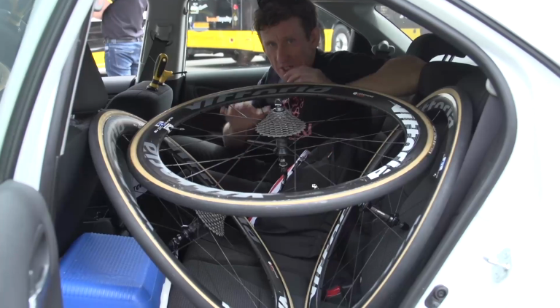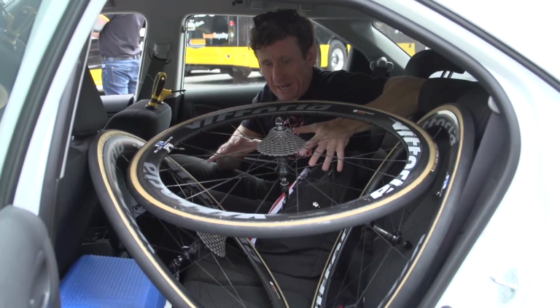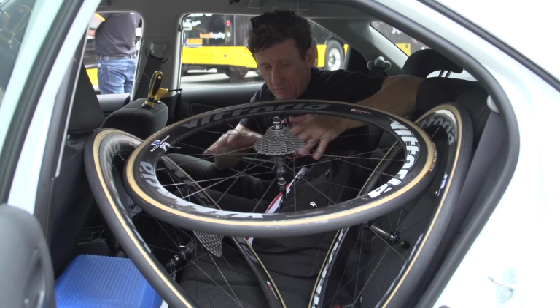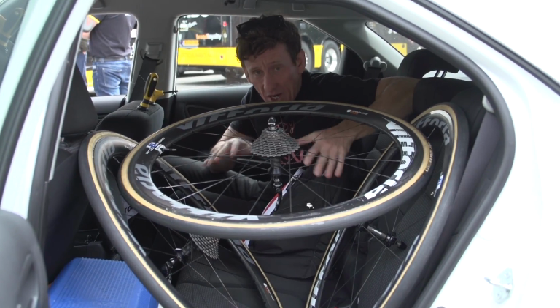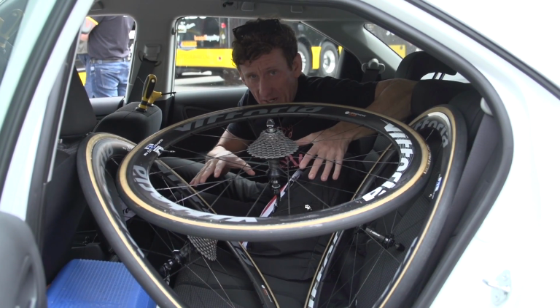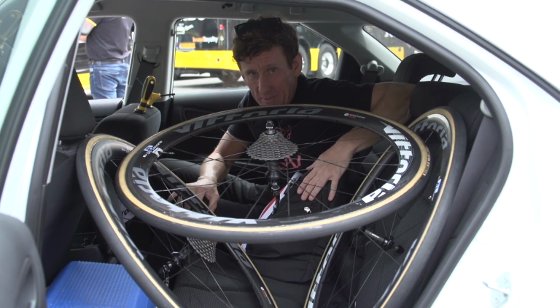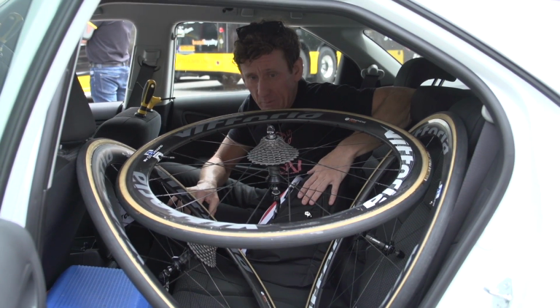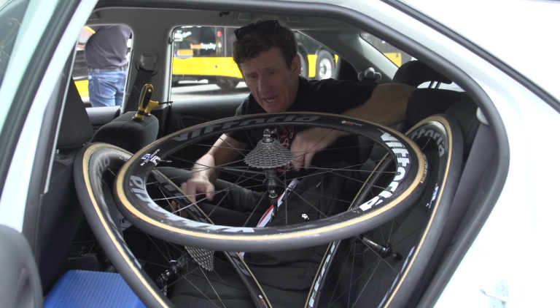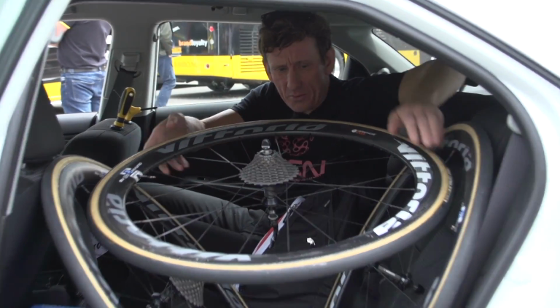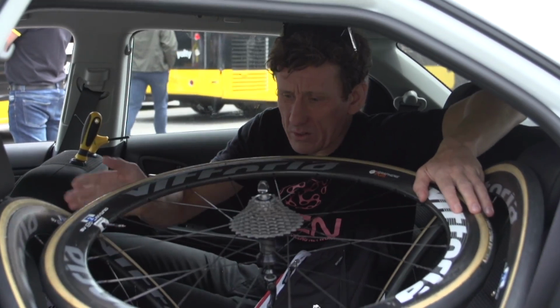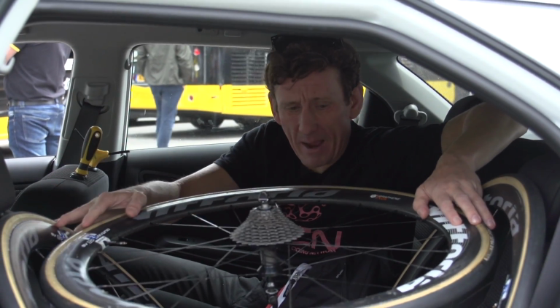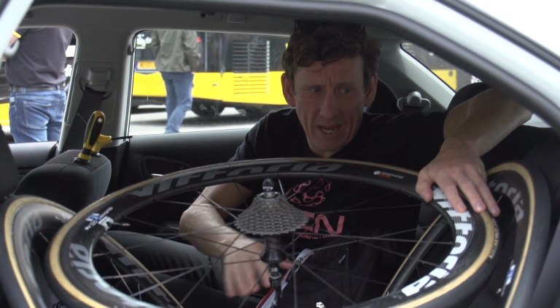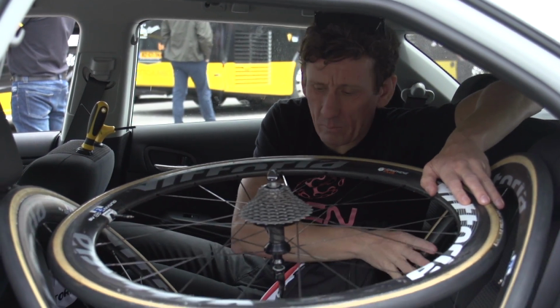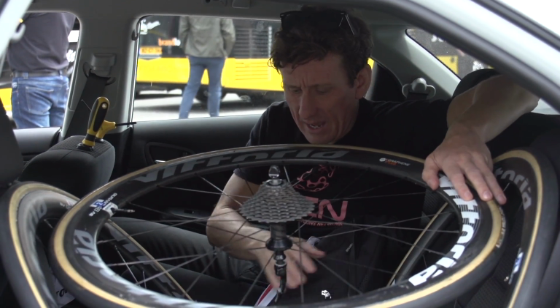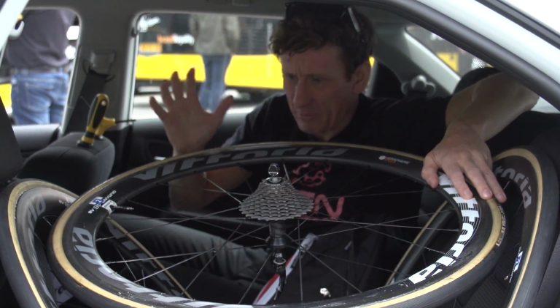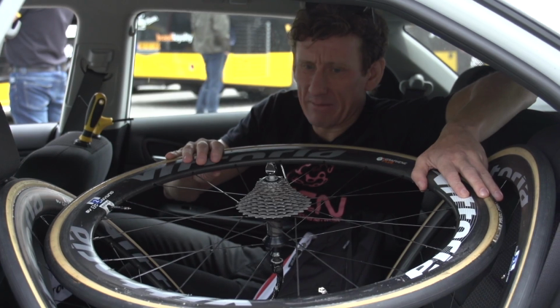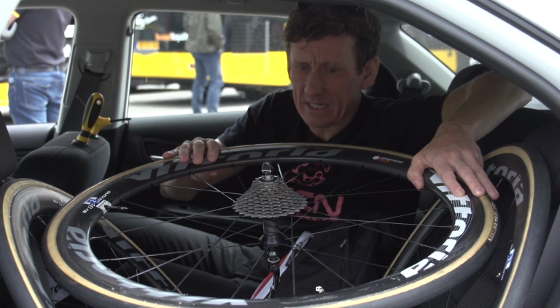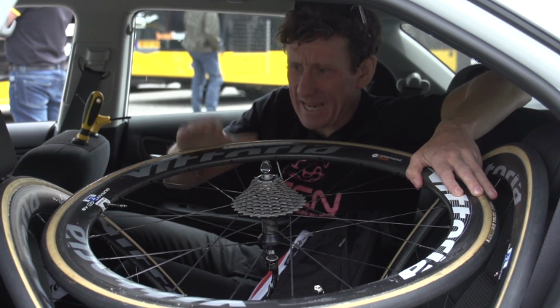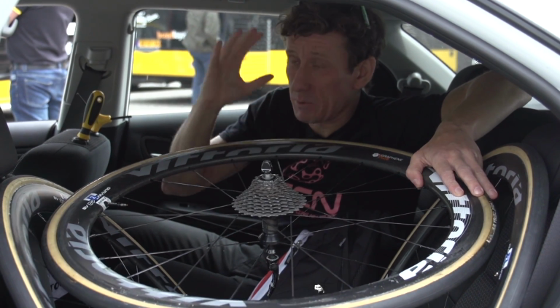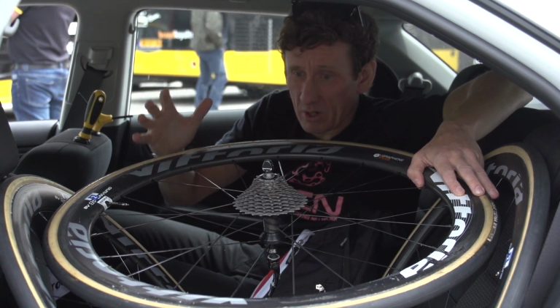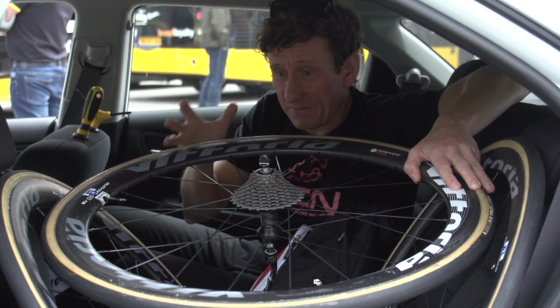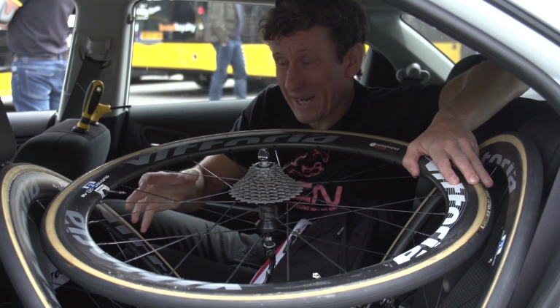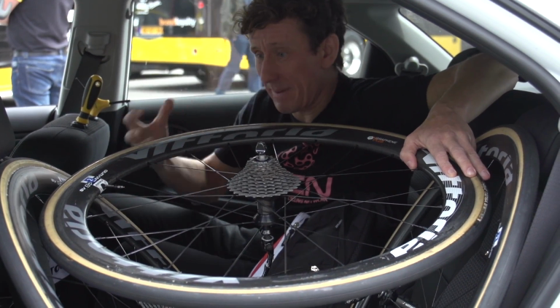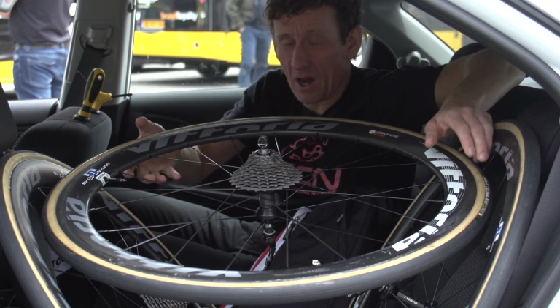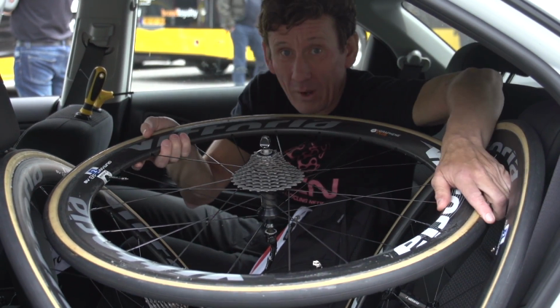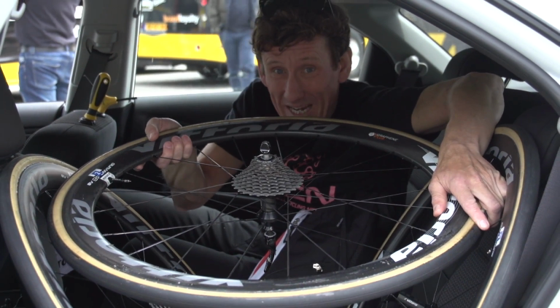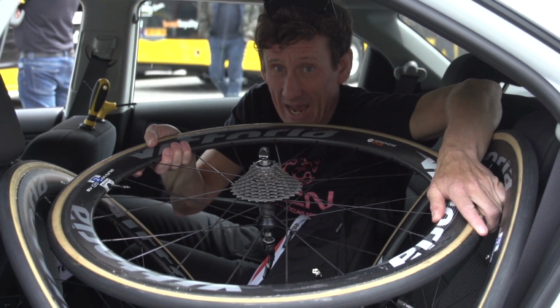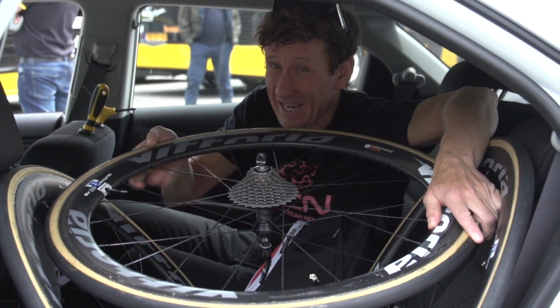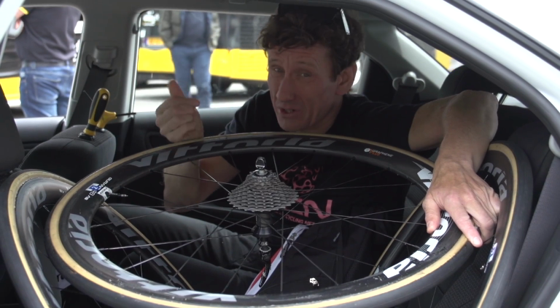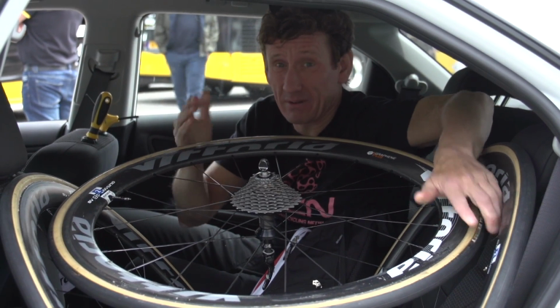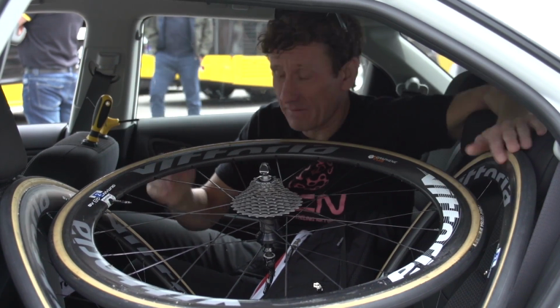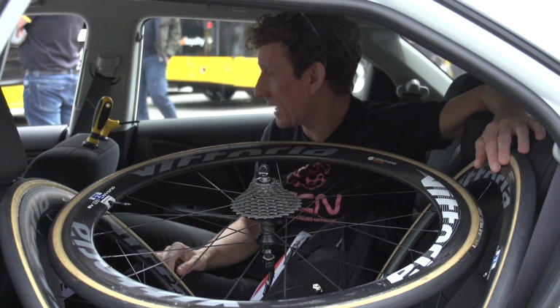So I'm in the back now — a rather cosy little area where the mechanic will sit. There are three wheels — a couple of back wheels and a front wheel. The reason they have these in the back as well as on the roof is that it's far quicker to step out of the car with a wheel already in your hand, which could save a few valuable seconds.